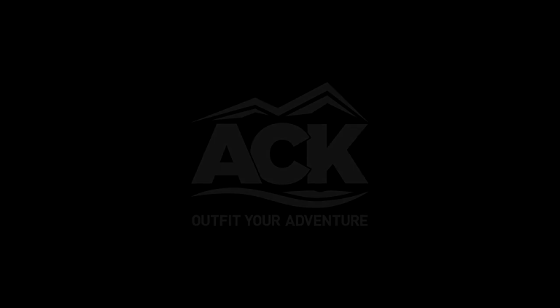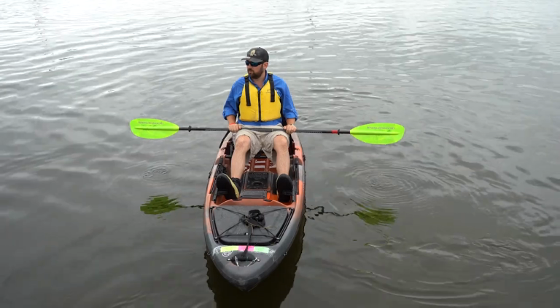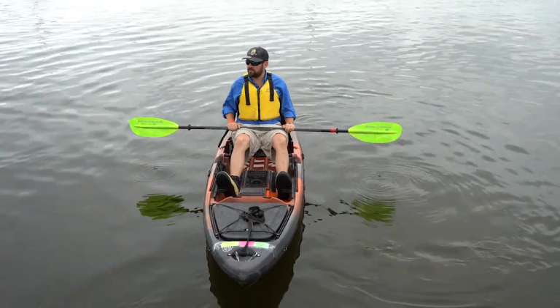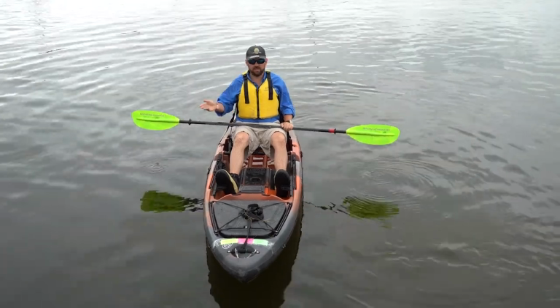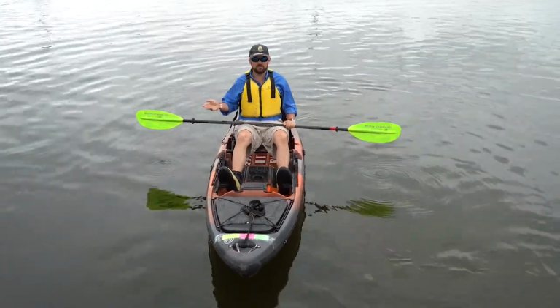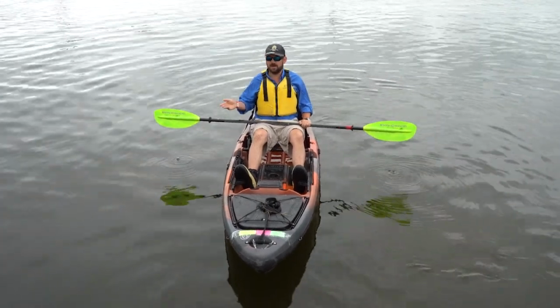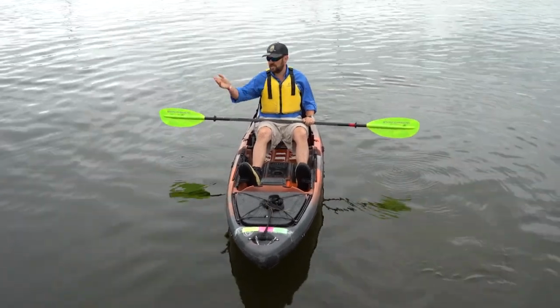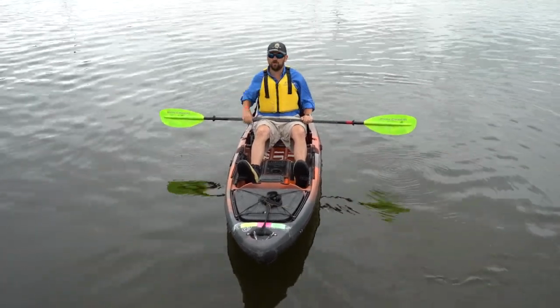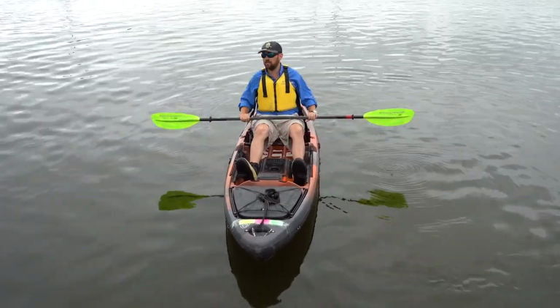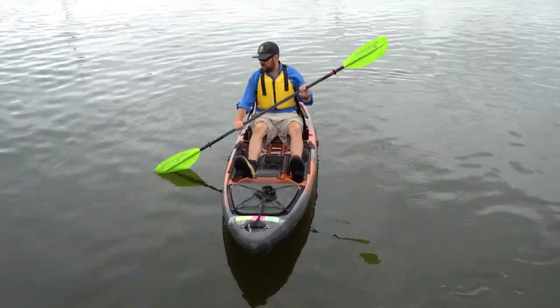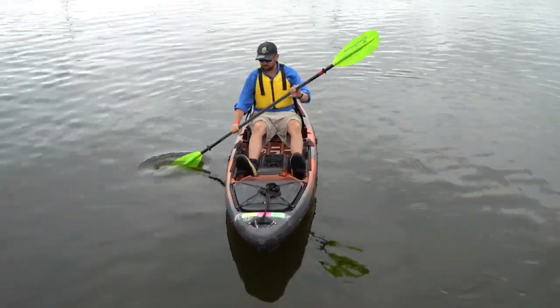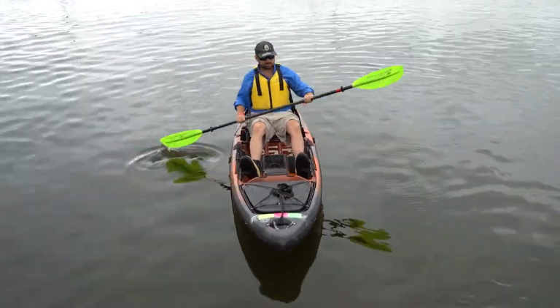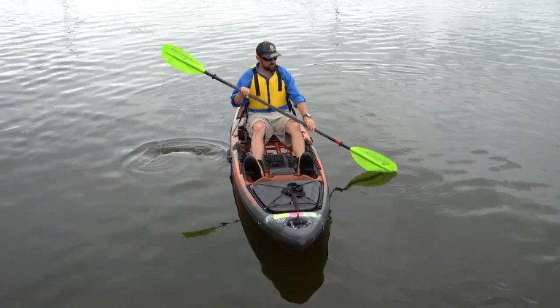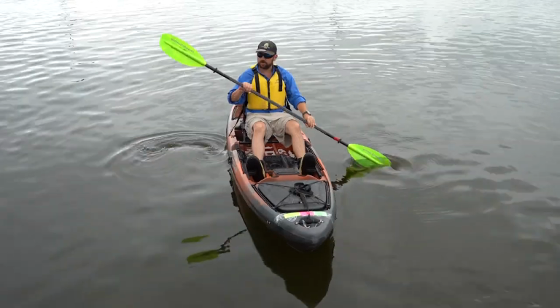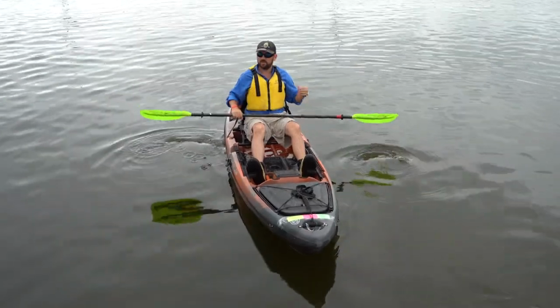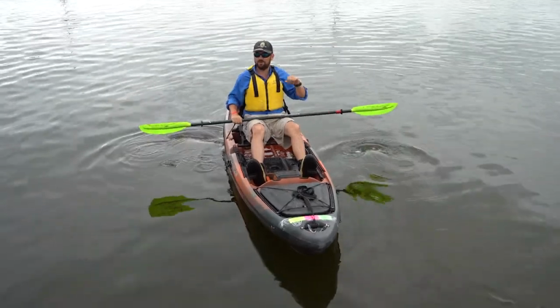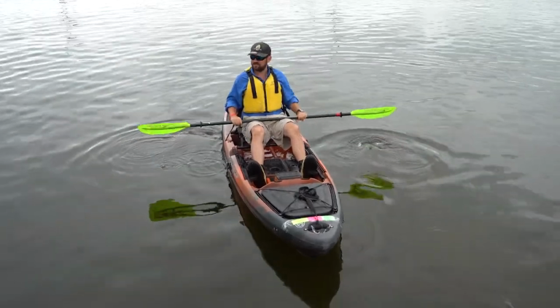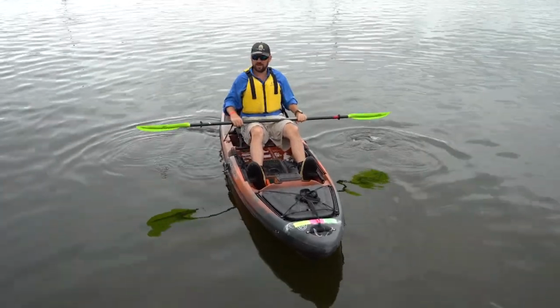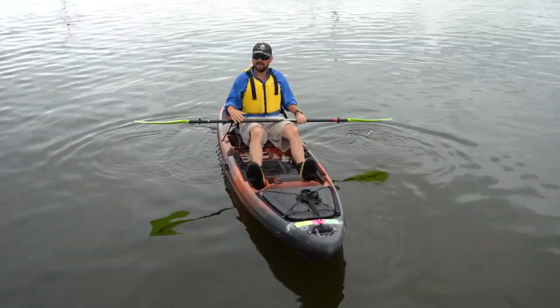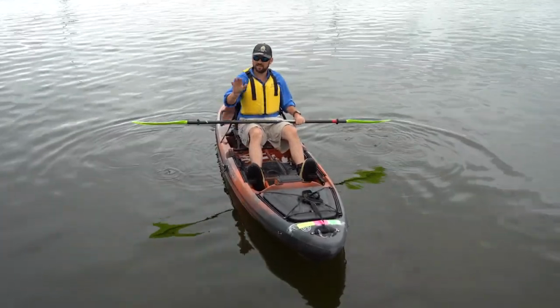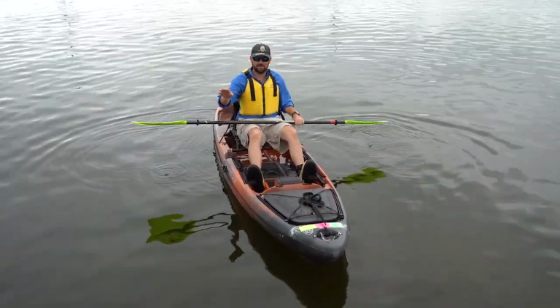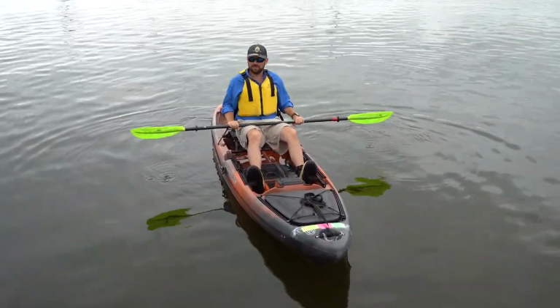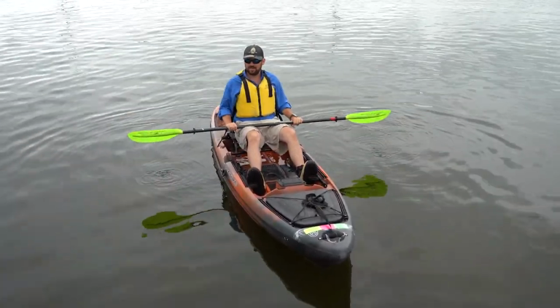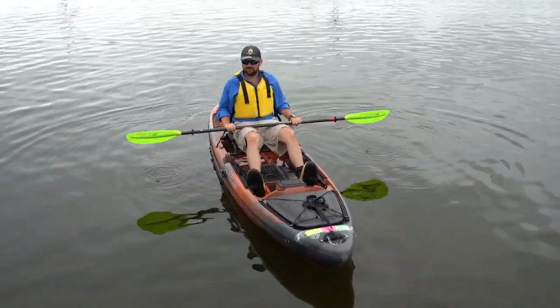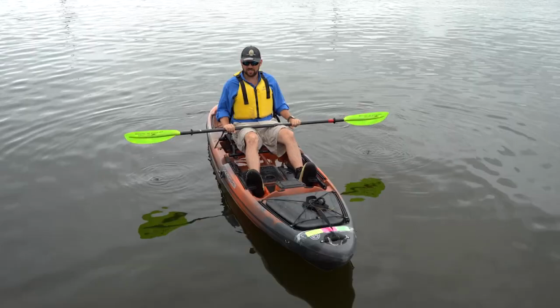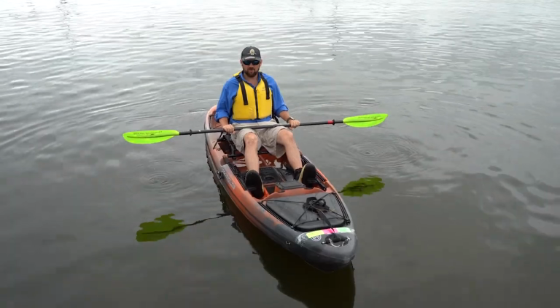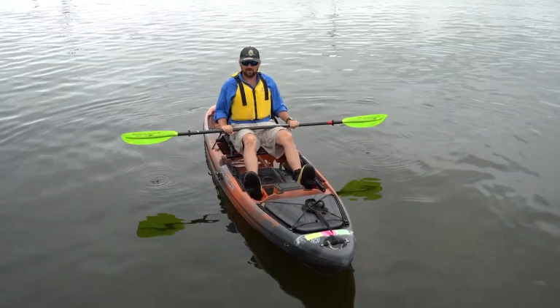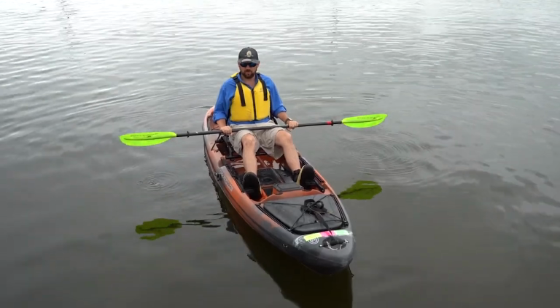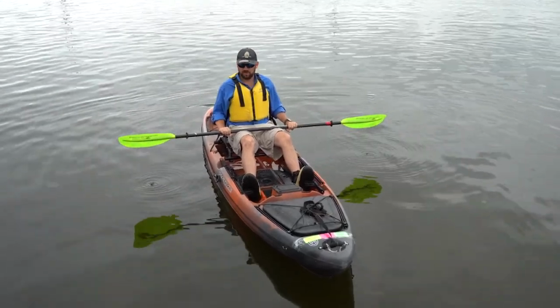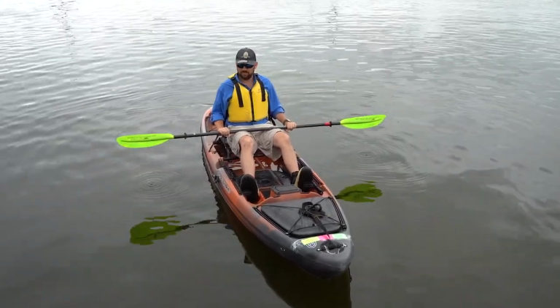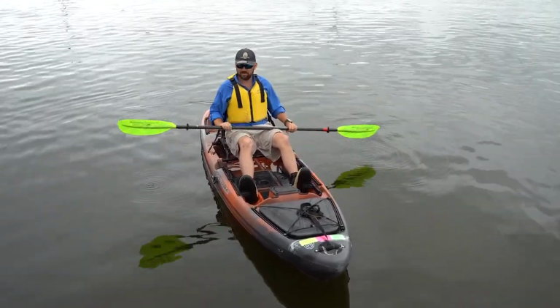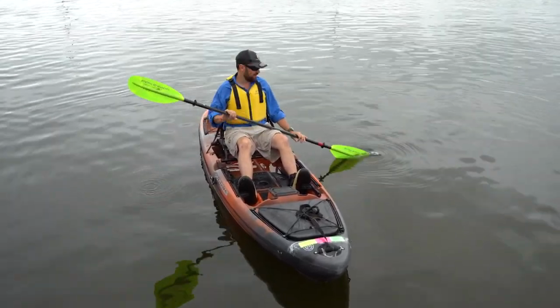I'm Dermot, with Bending Branches Paddles and Native Watercraft. We're here to learn how to paddle. You might have gotten a little bit of training a few minutes ago, but hopefully I'll give you some new information.